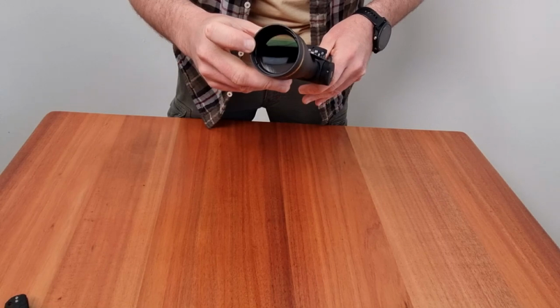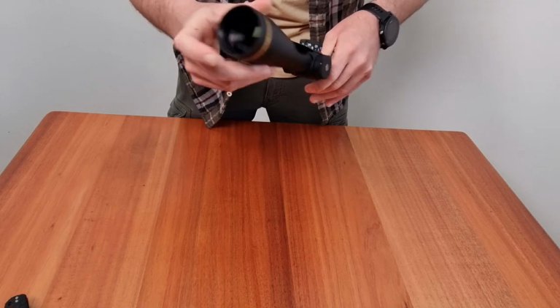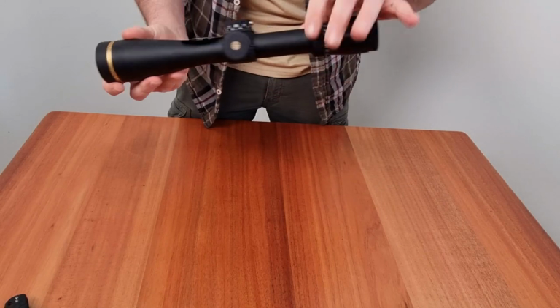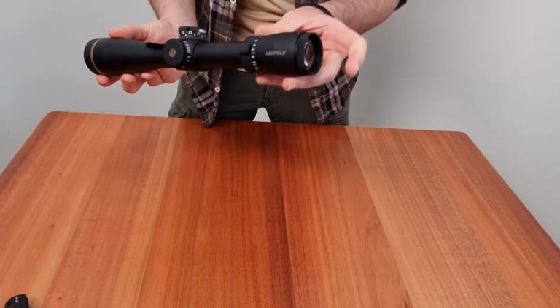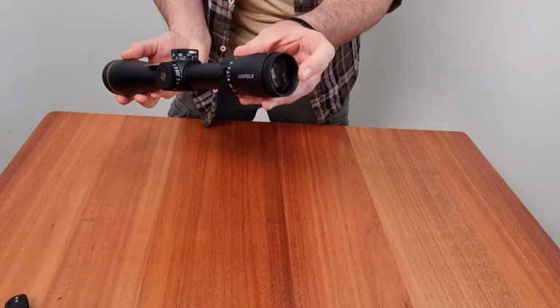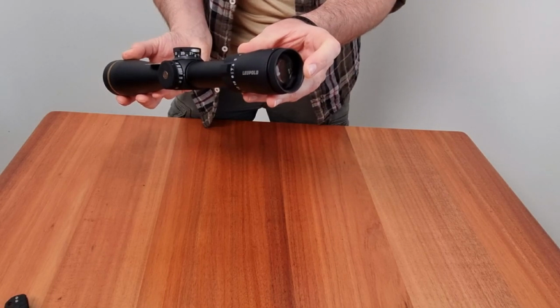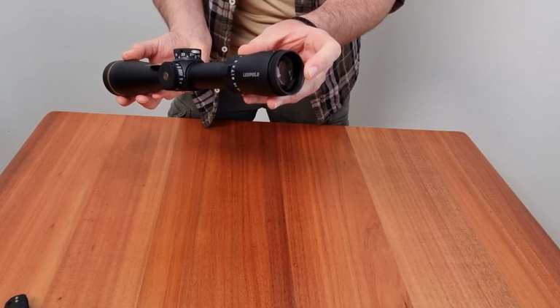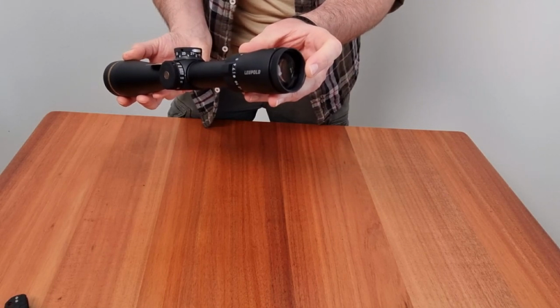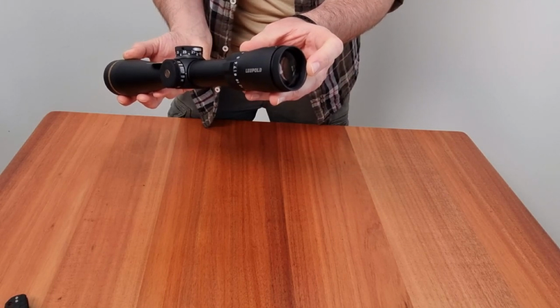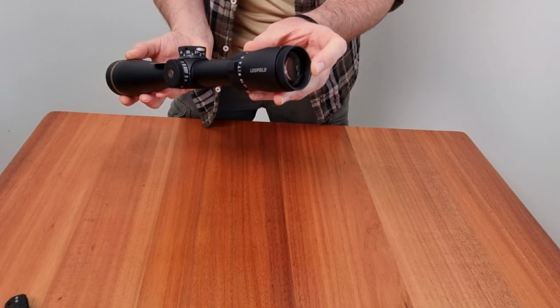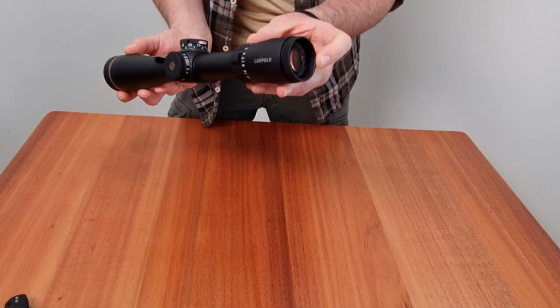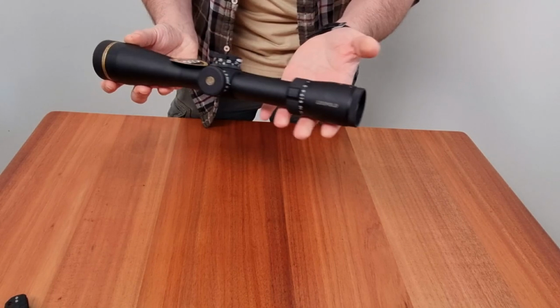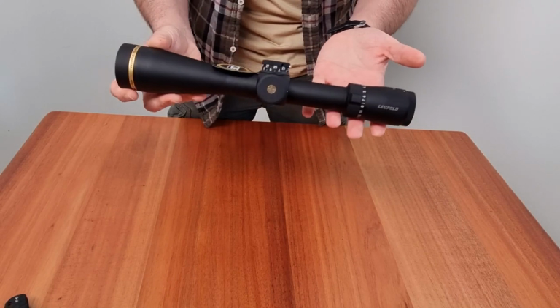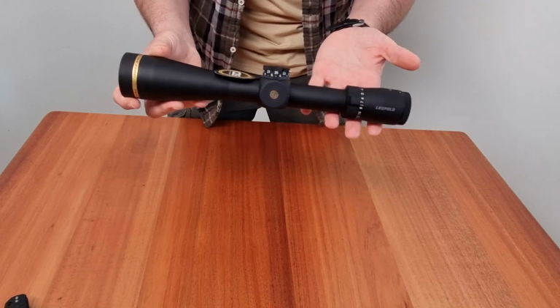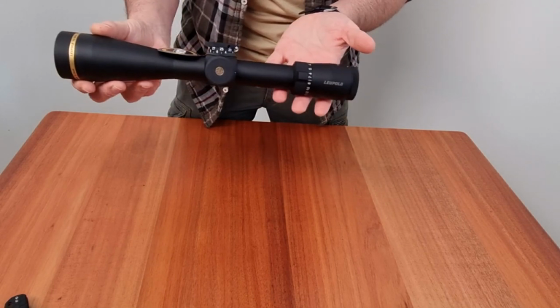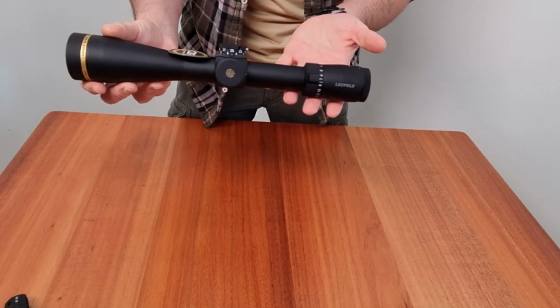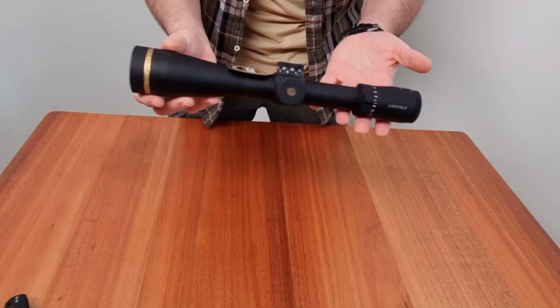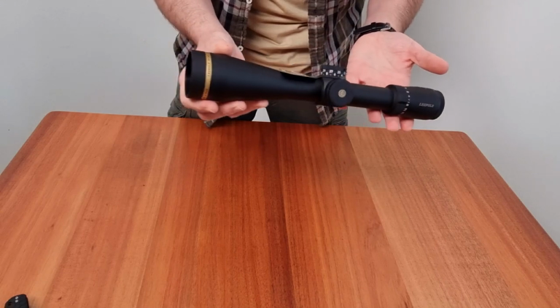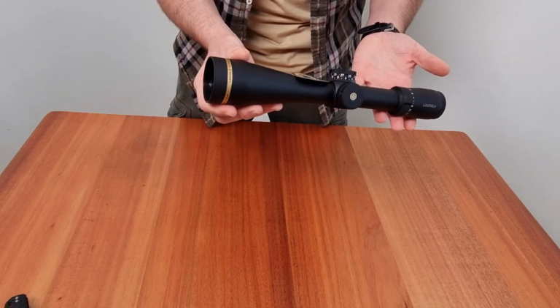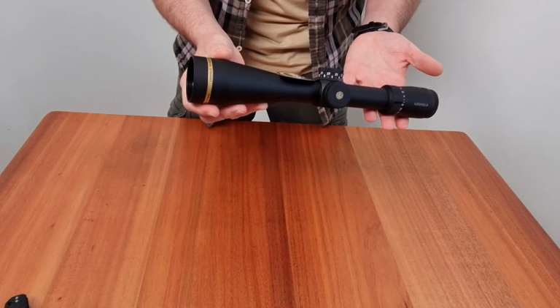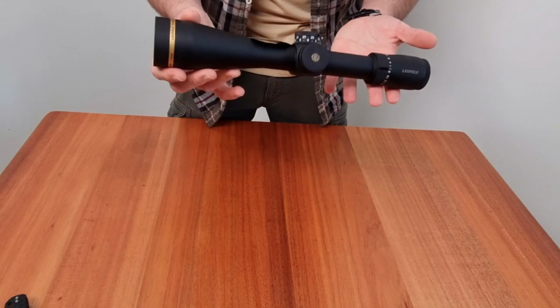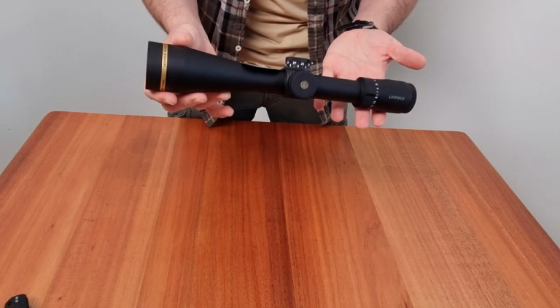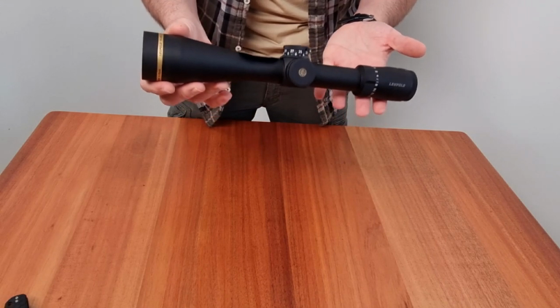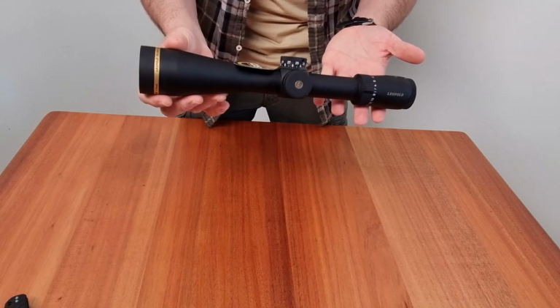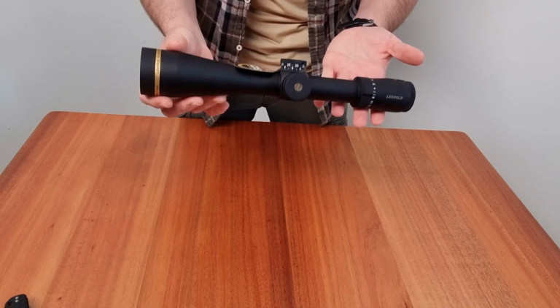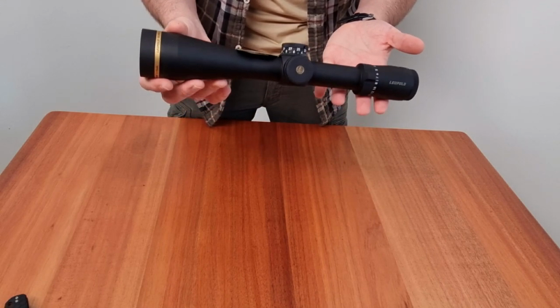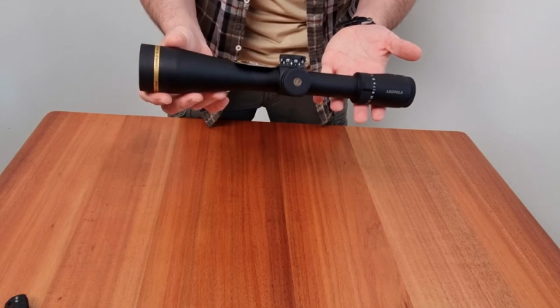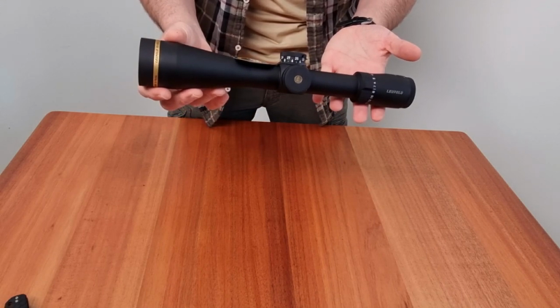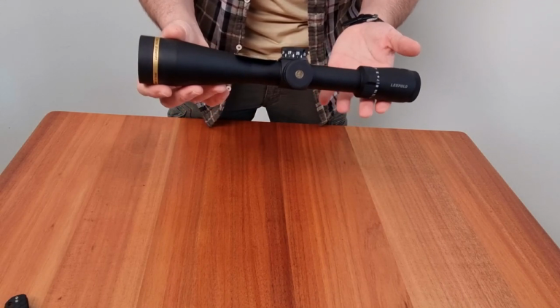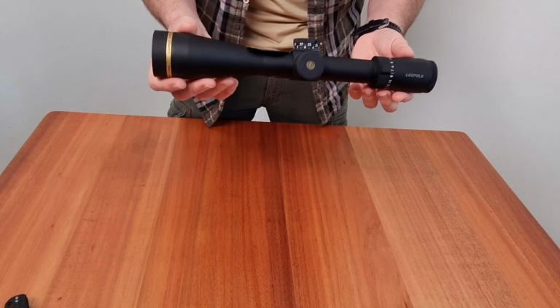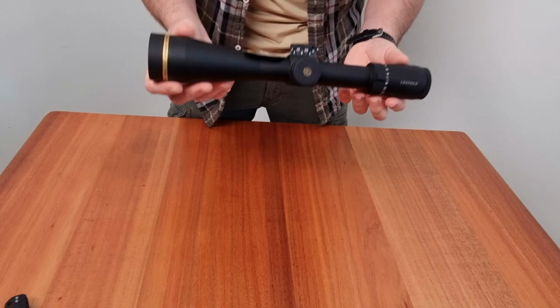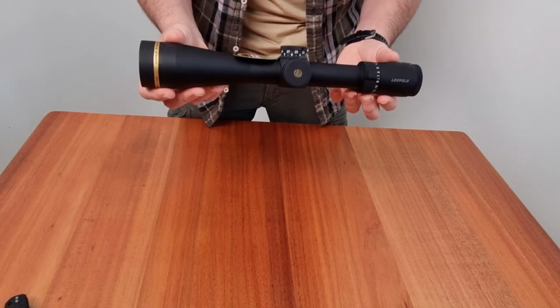First, we've got the HD lens system, which provides brilliant clarity and exceptional light transmission. This means you'll have a clear and bright sight picture, even in low light conditions.